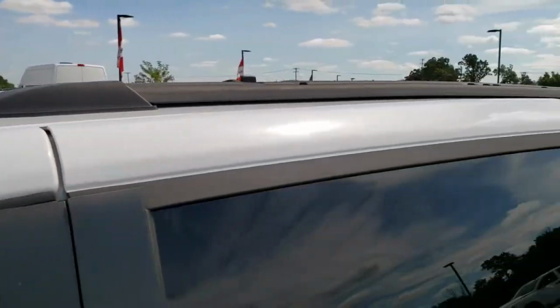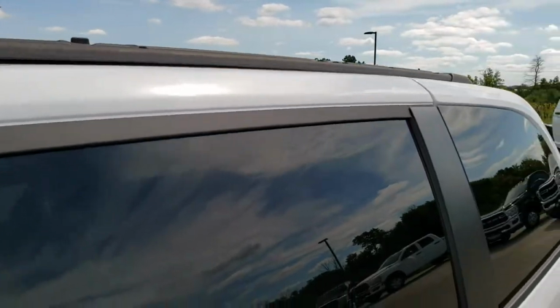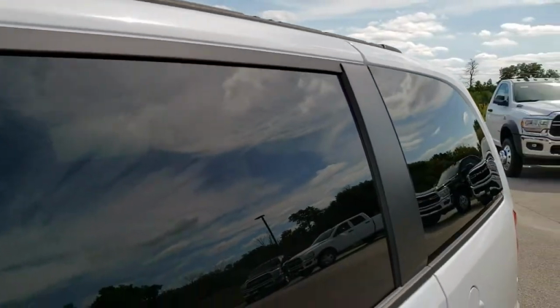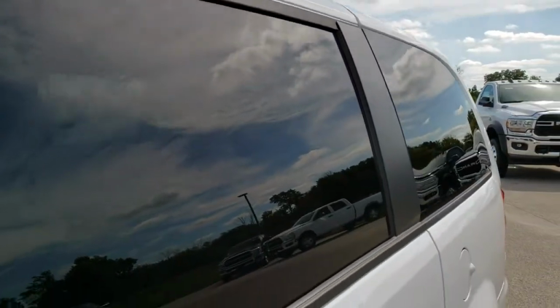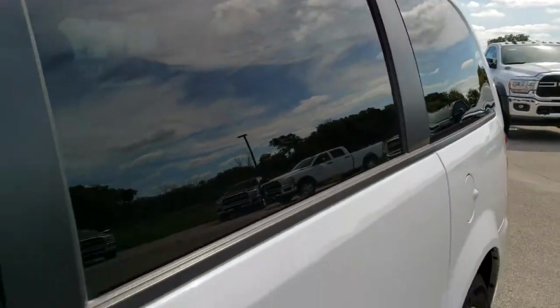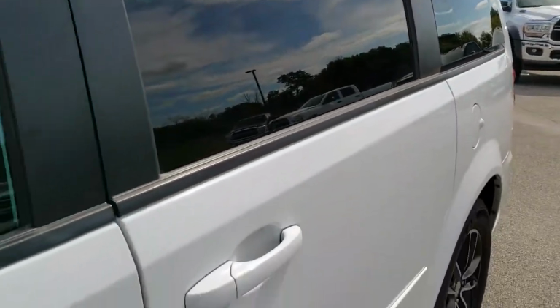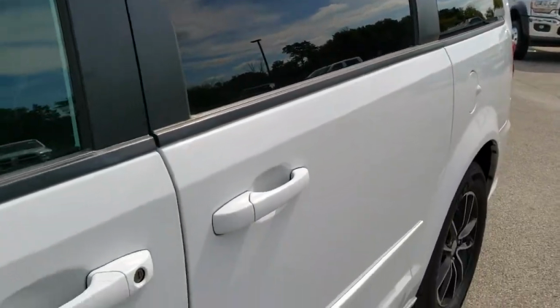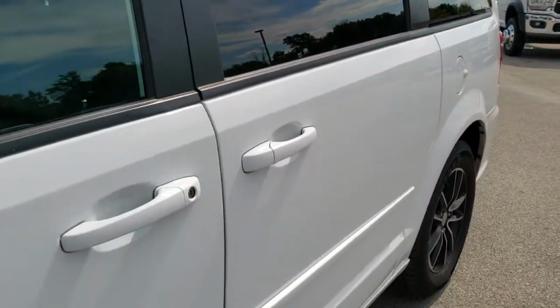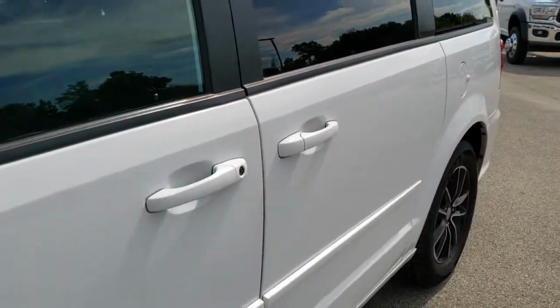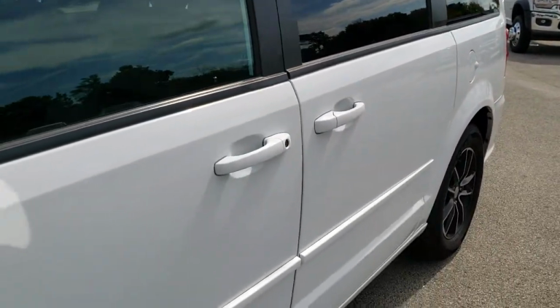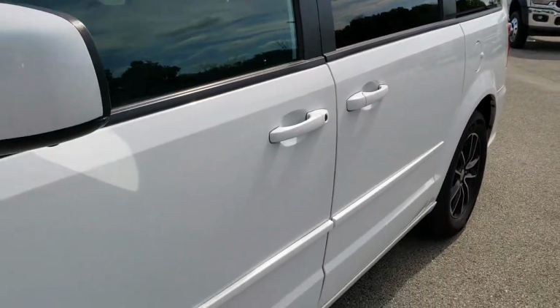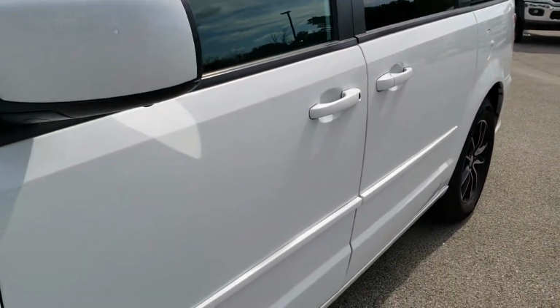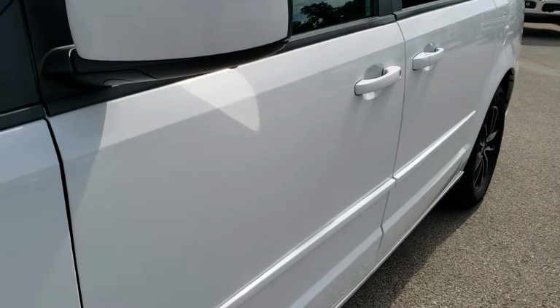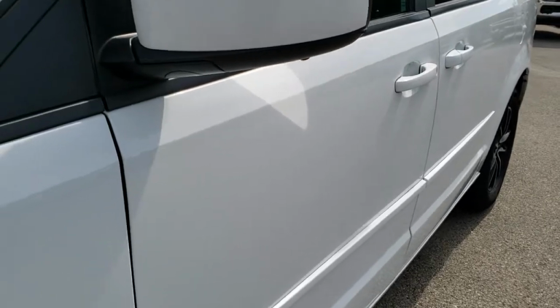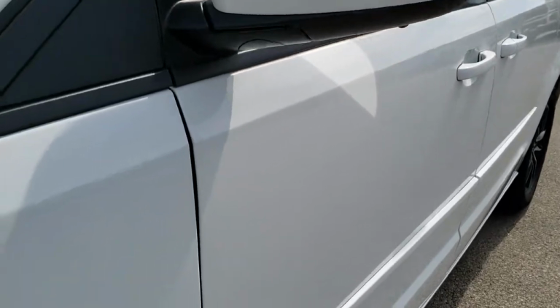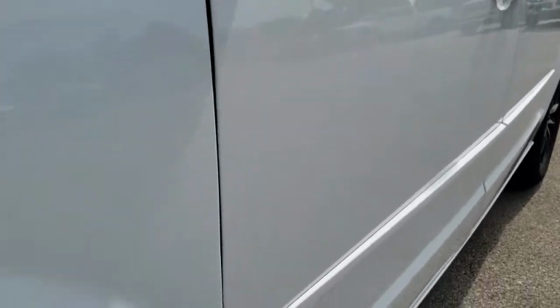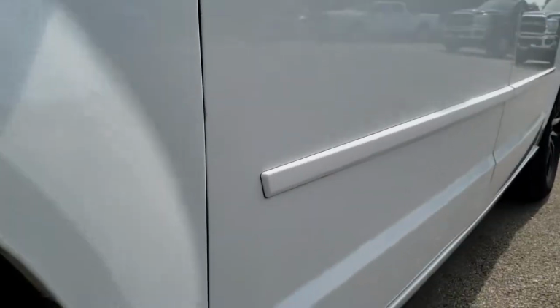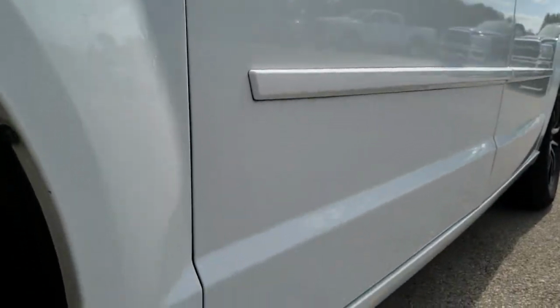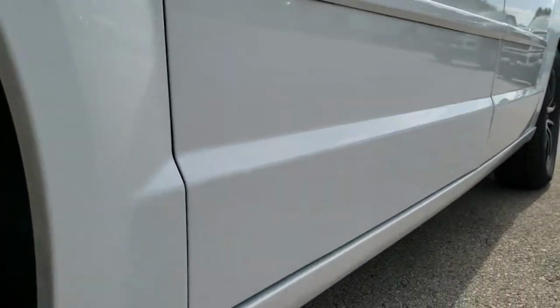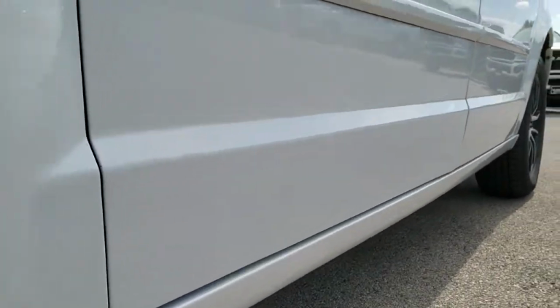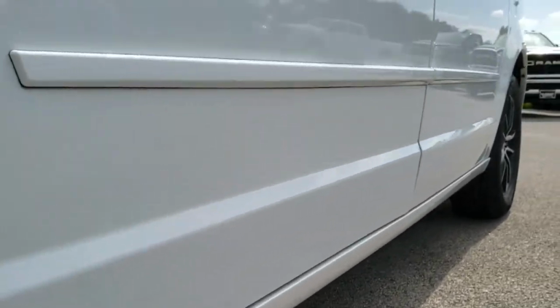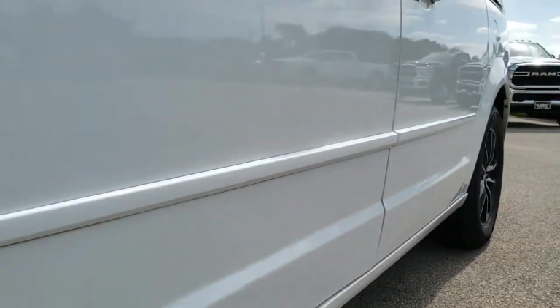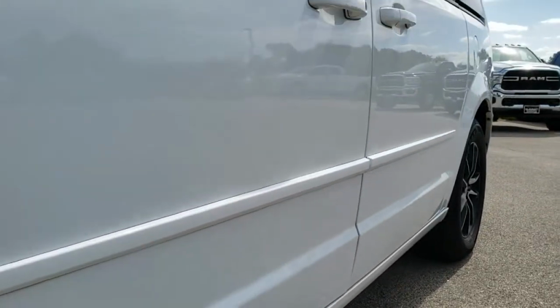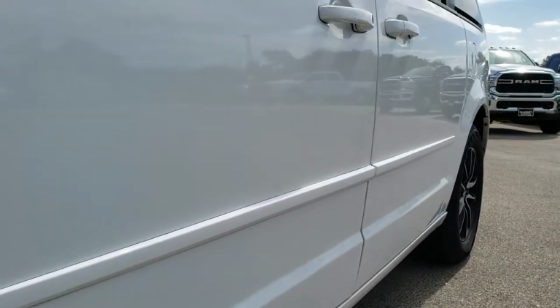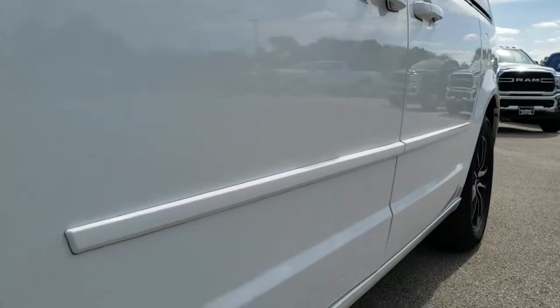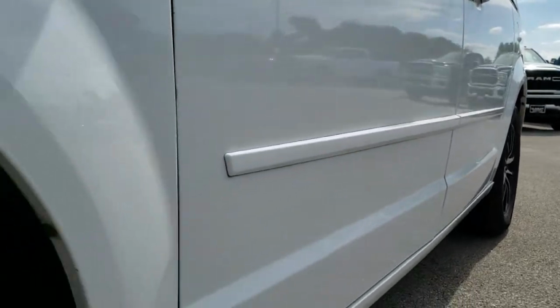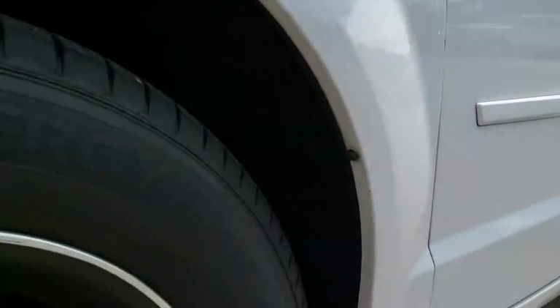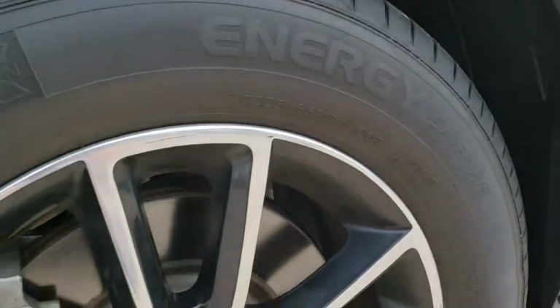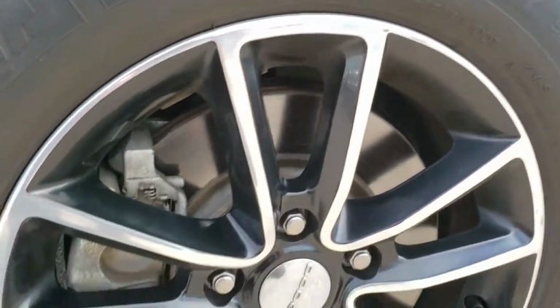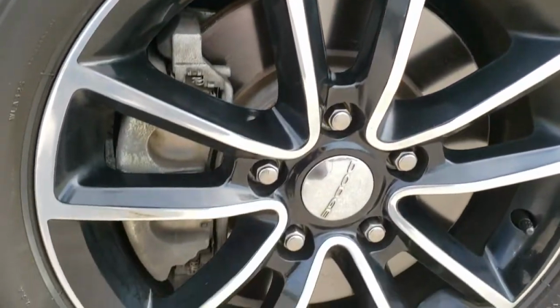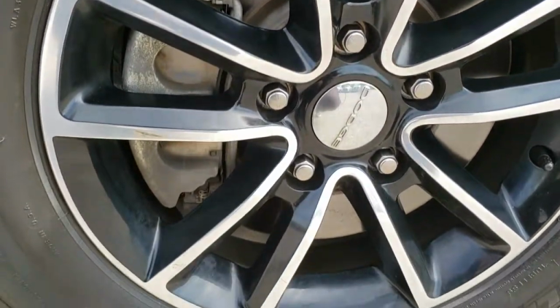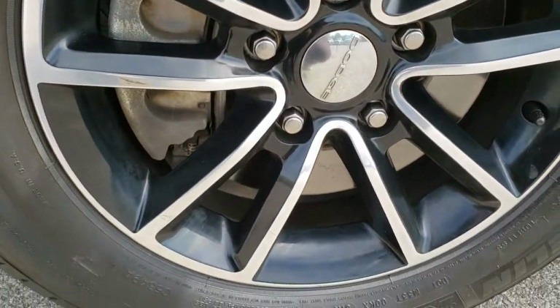We shoot all of our videos in 1080p, so if you have HD capabilities on your computer, tablet, or smartphone device, turn them on right now because it is like you're right here looking at the vehicle with me. And definitely your best way to check out the vehicle before seeing it in person.